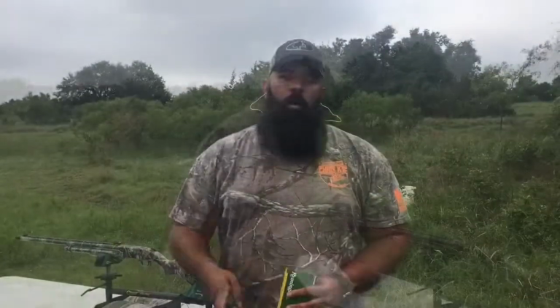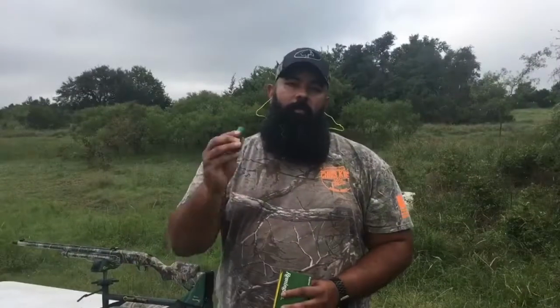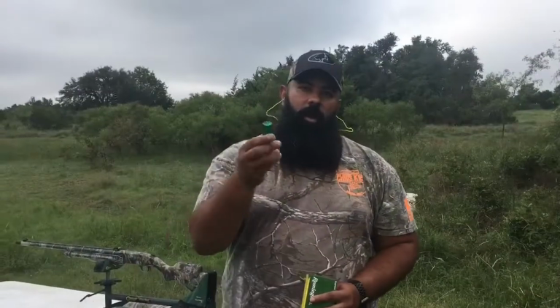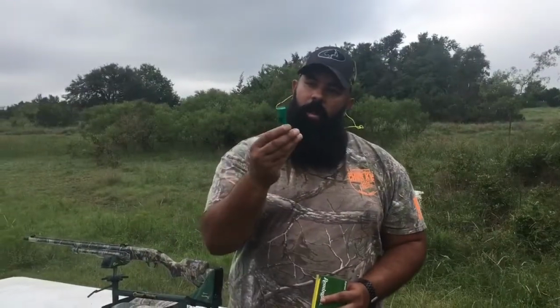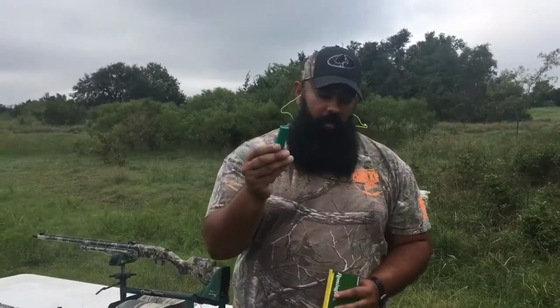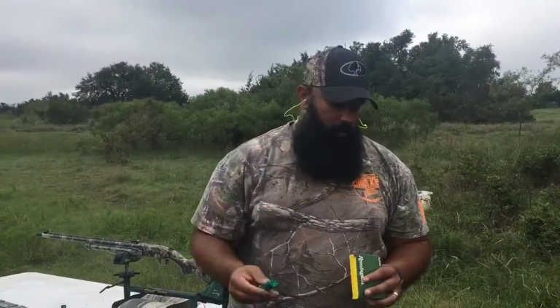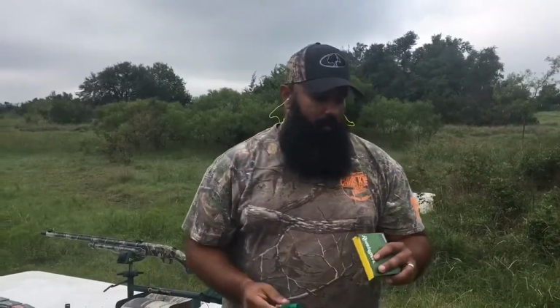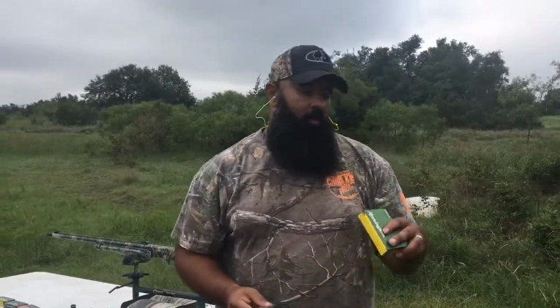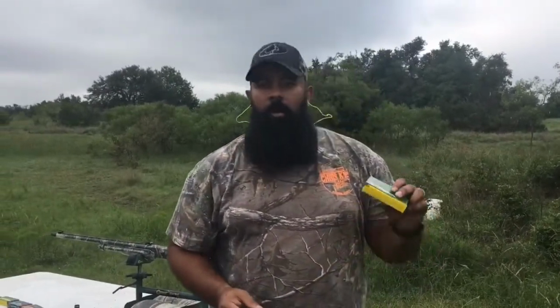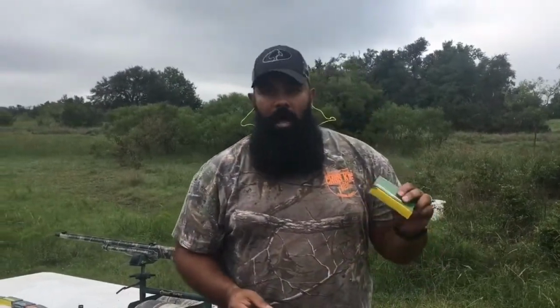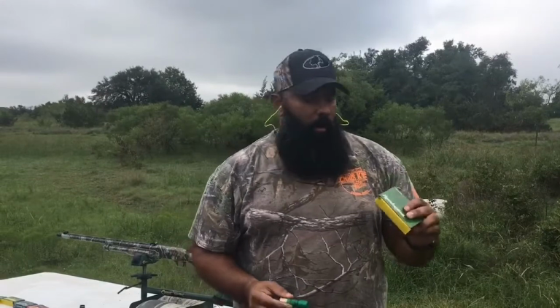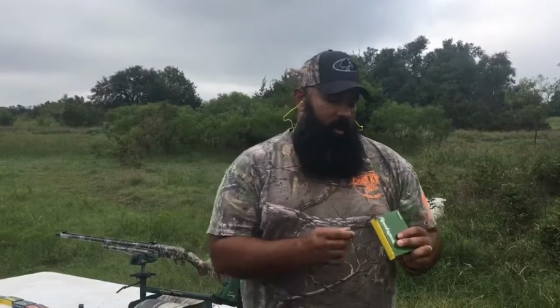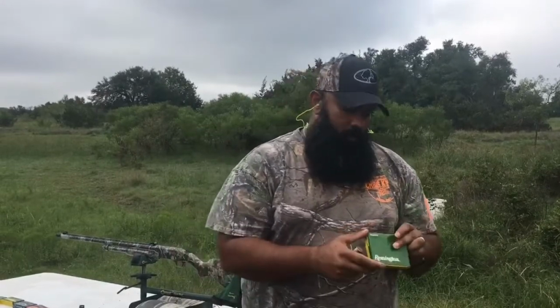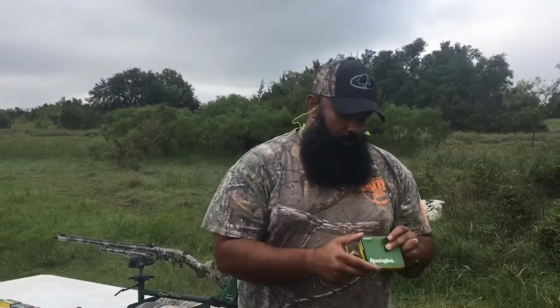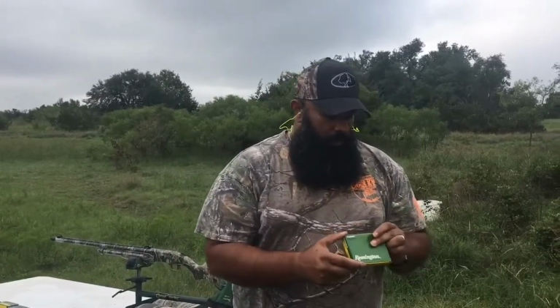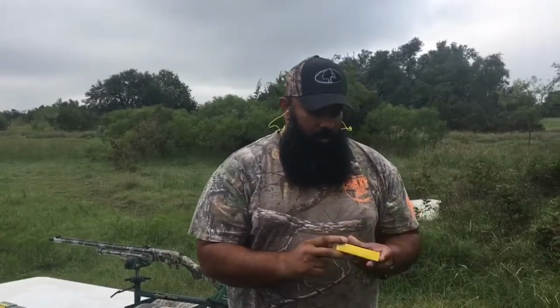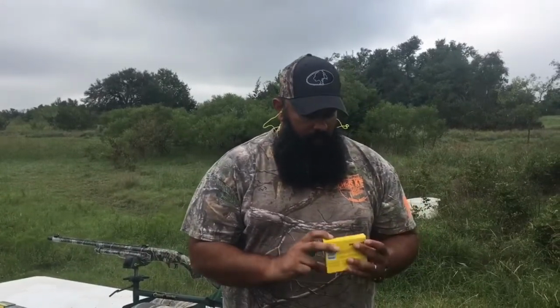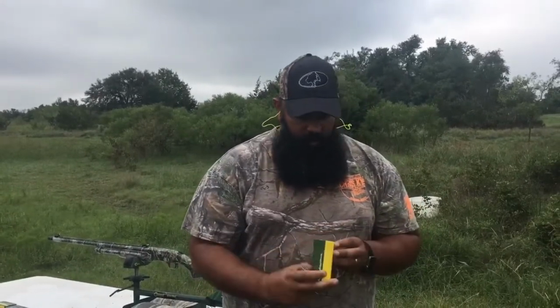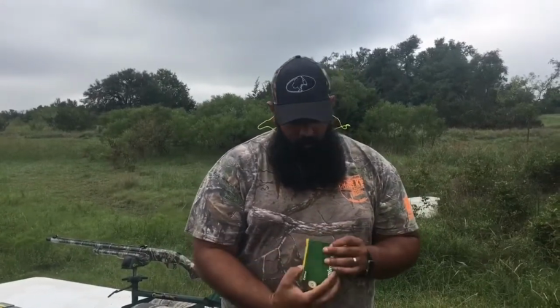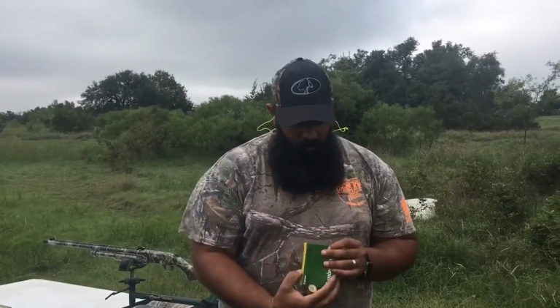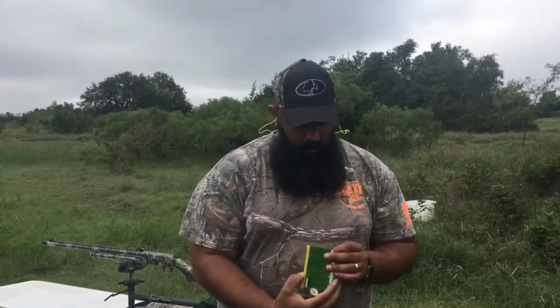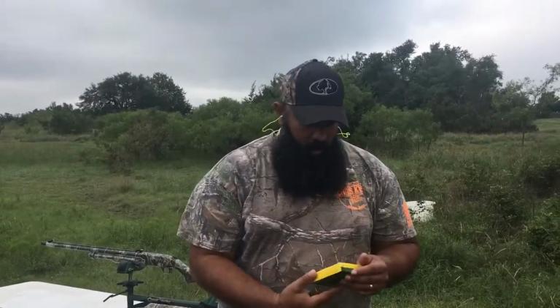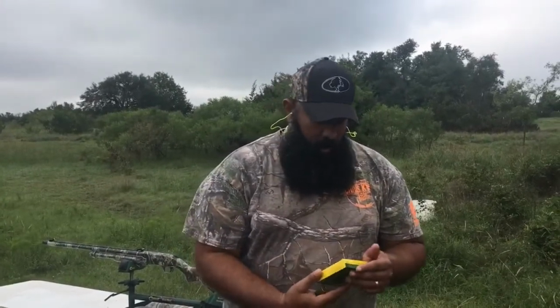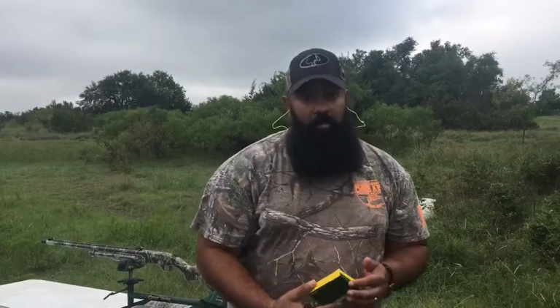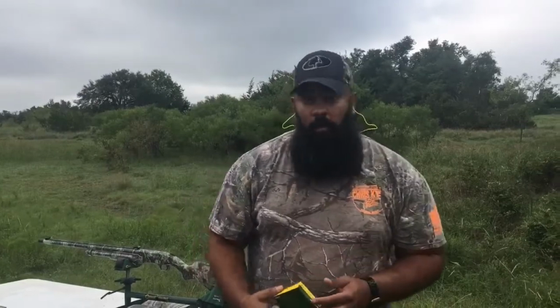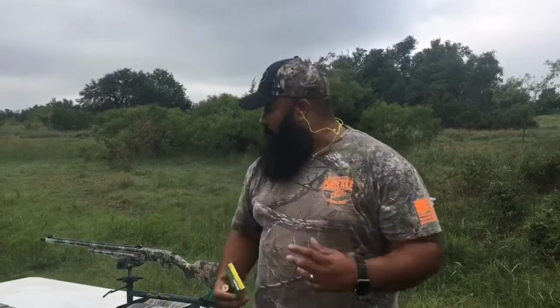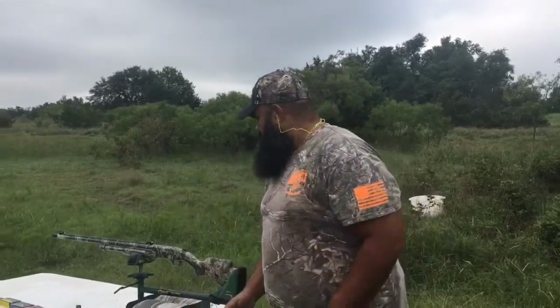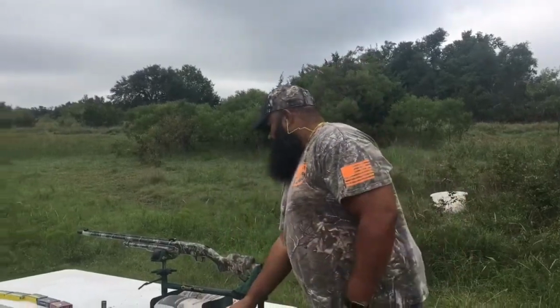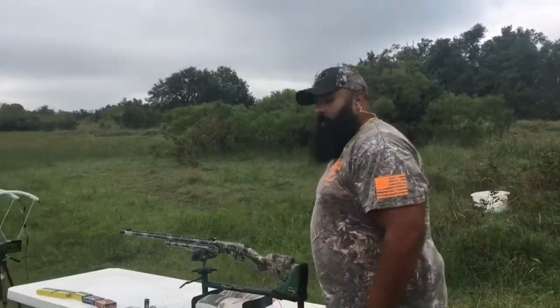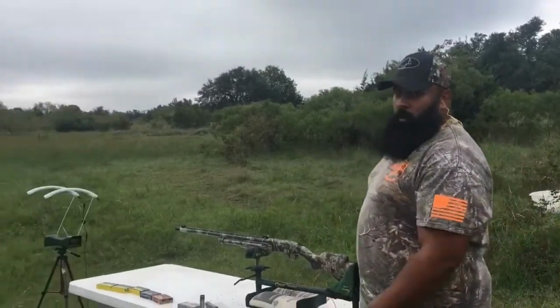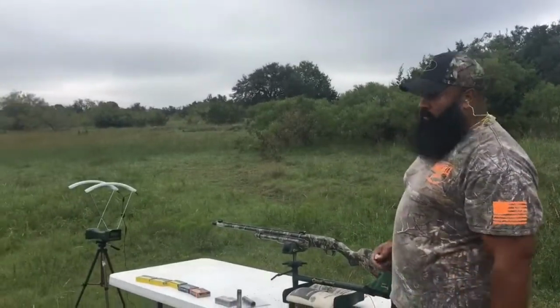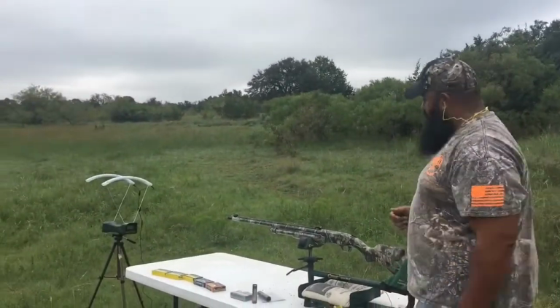Thank God I got this lead sled right here because these are some heavy hitters. All right, first shot: three-and-a-half inch Remington Magnum Buckshot. Let's see if they have an advertised velocity on here — they don't. So, see what happens.